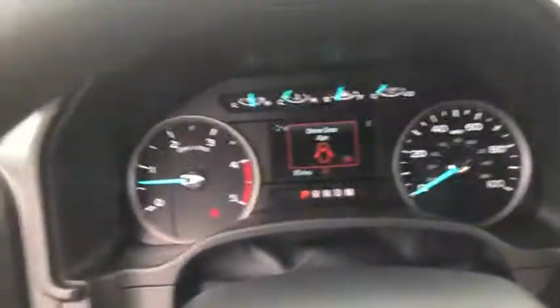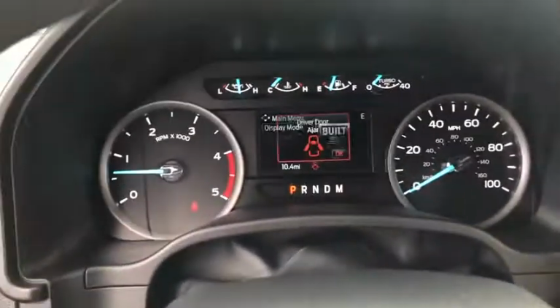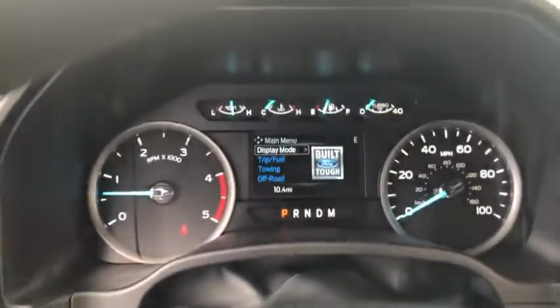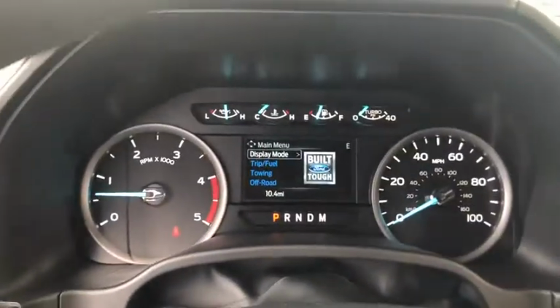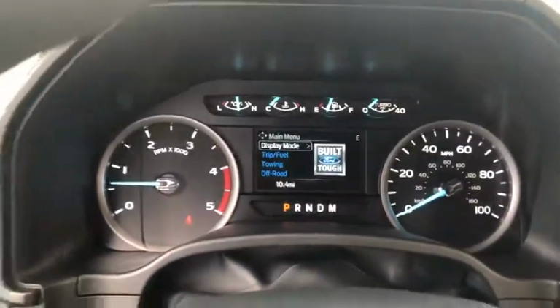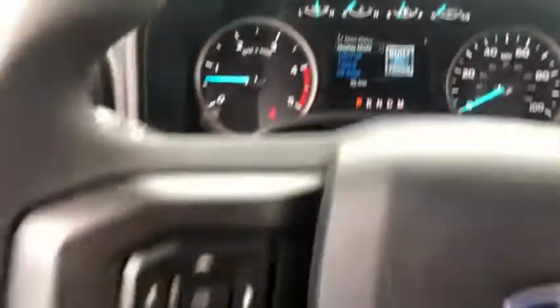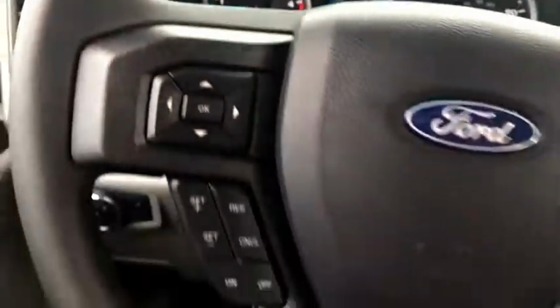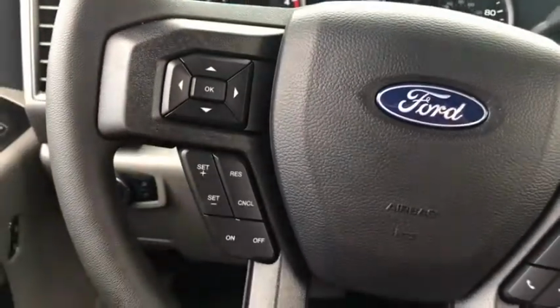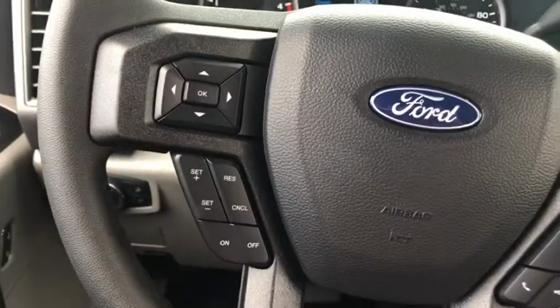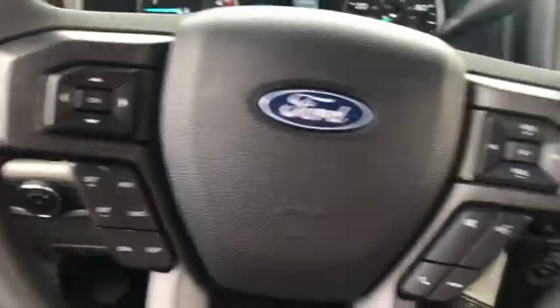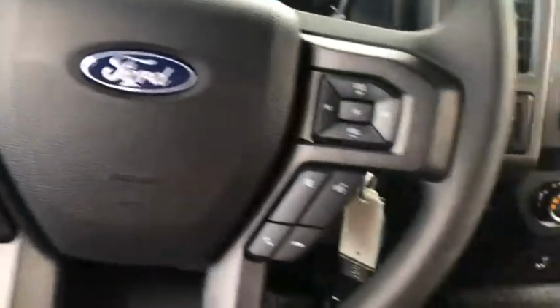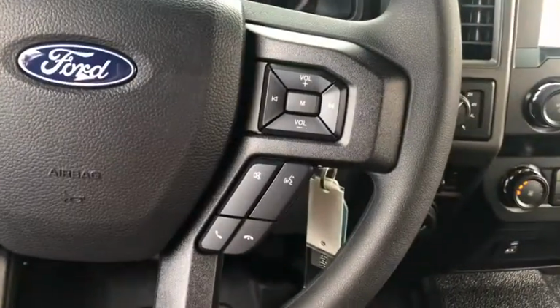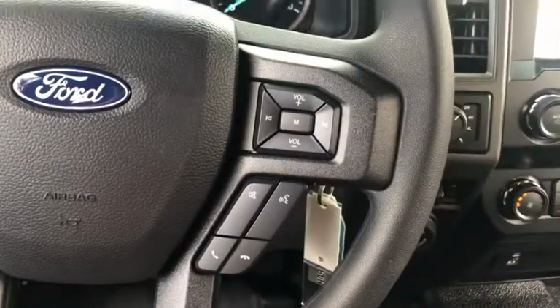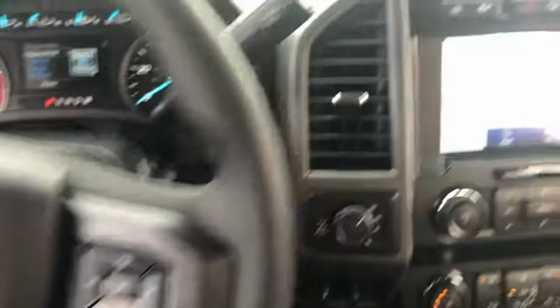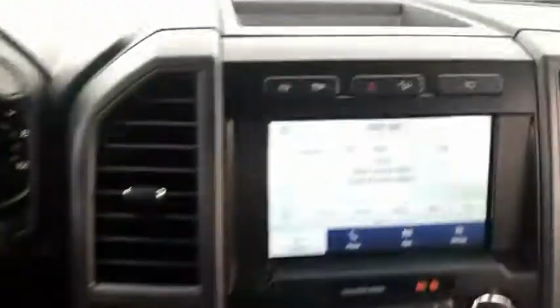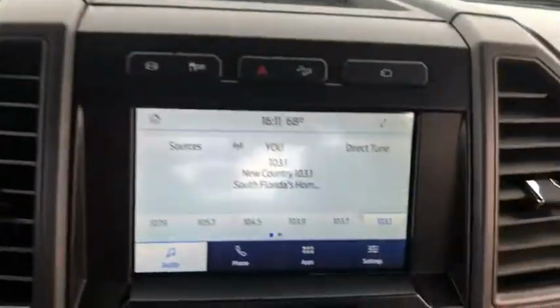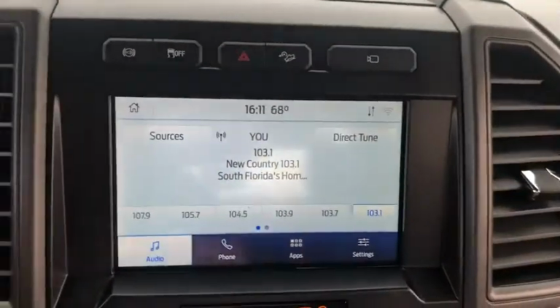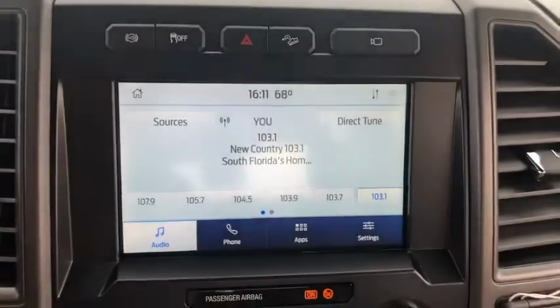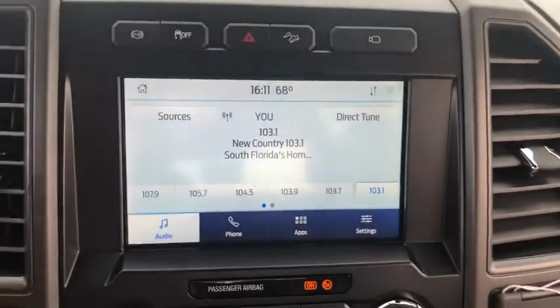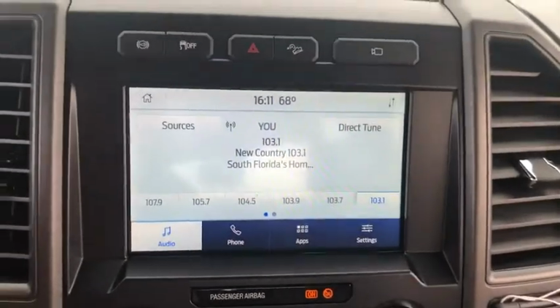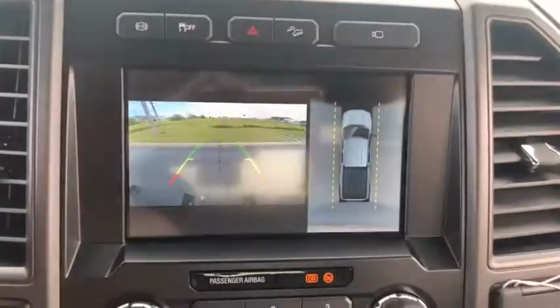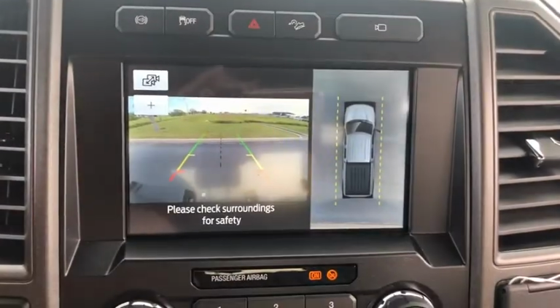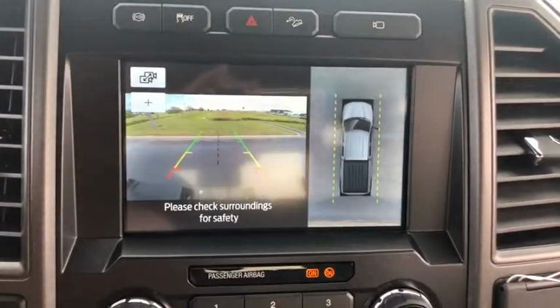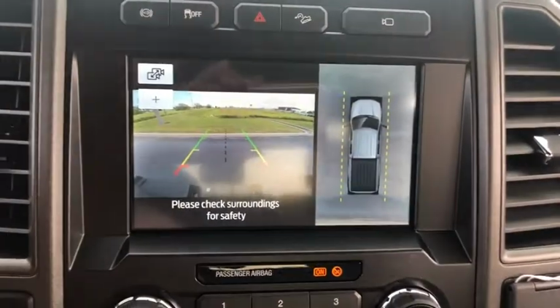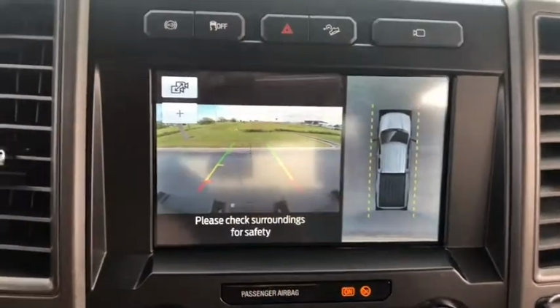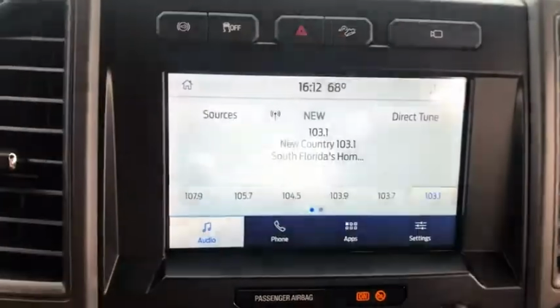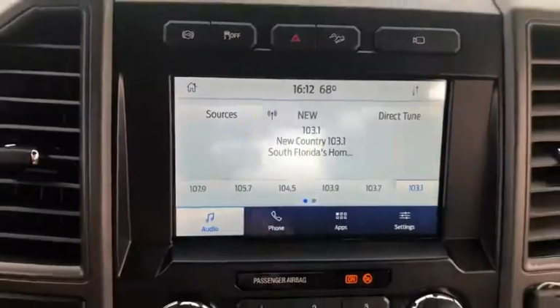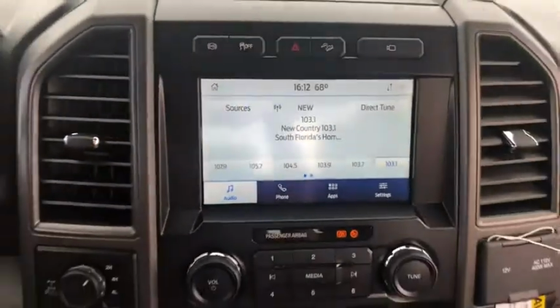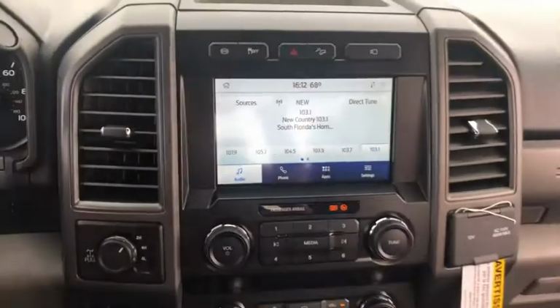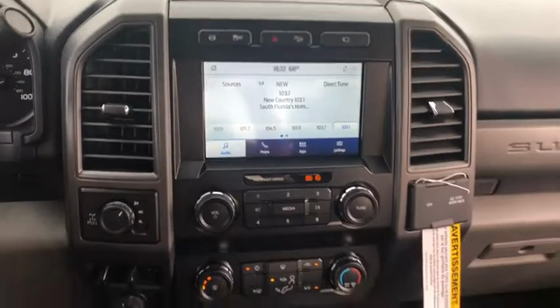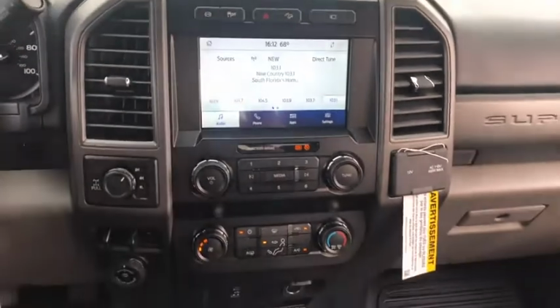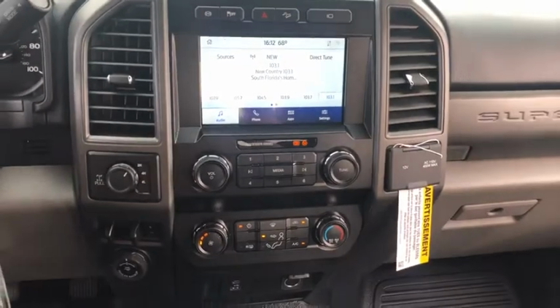Tachometer, brake assist, overhead console, front reading lamp, steering wheel cruise control, tilt steering wheel, trailer brake controller, passenger vanity mirror, privacy glass.